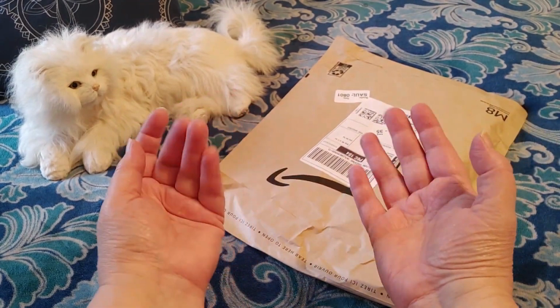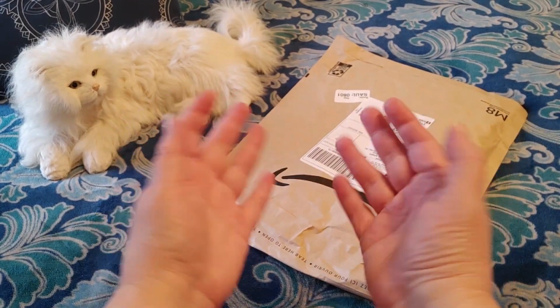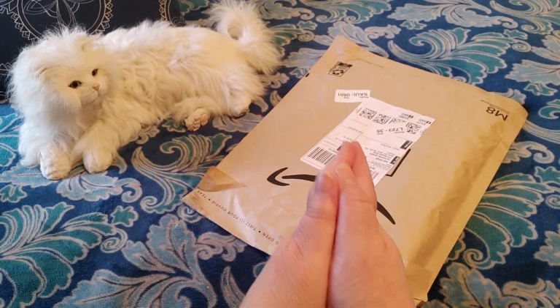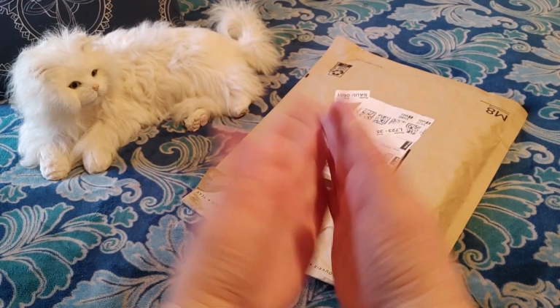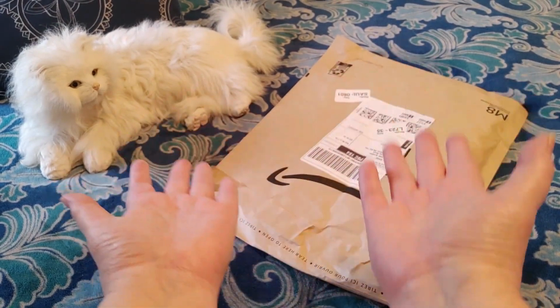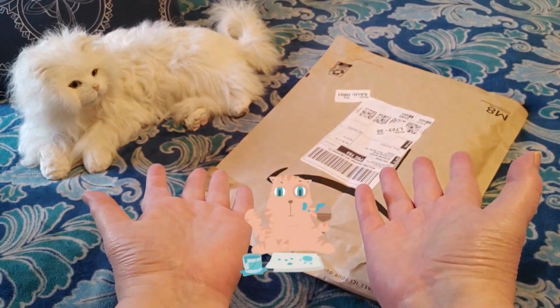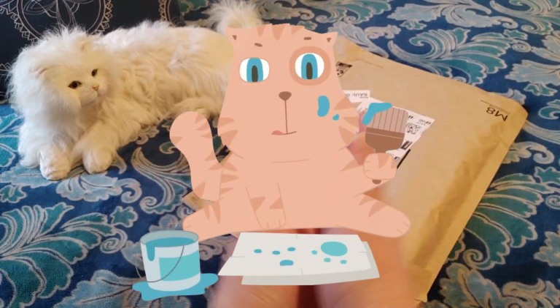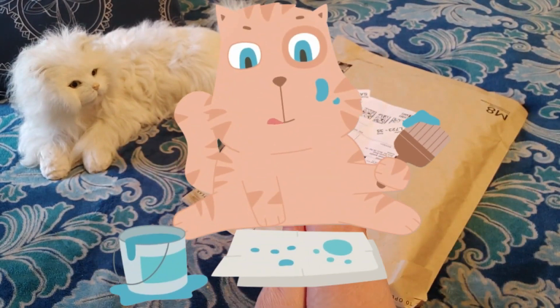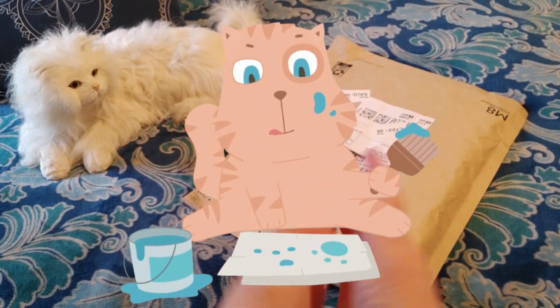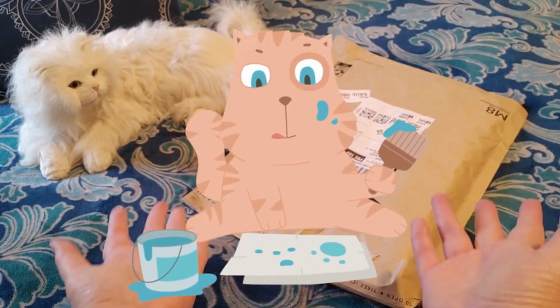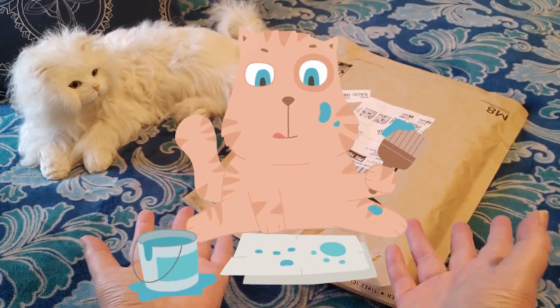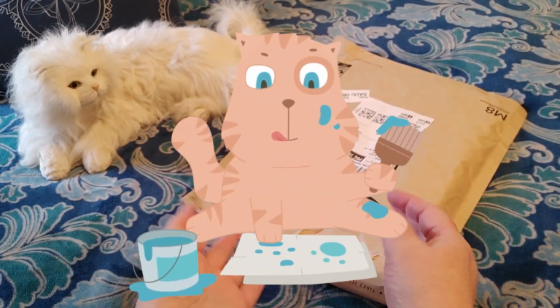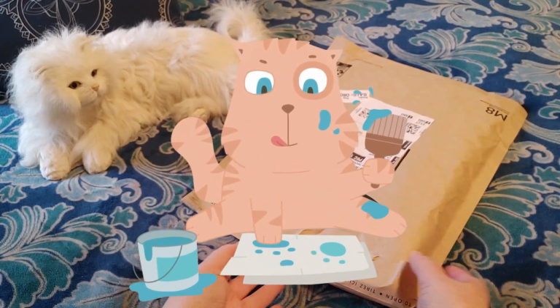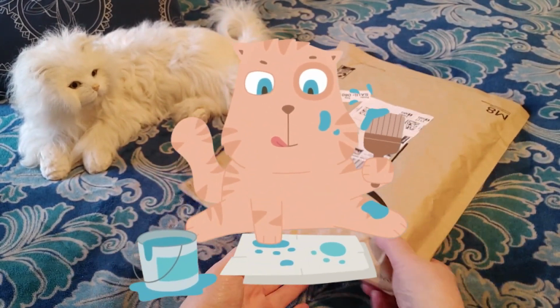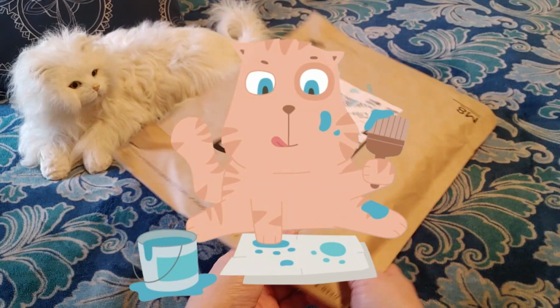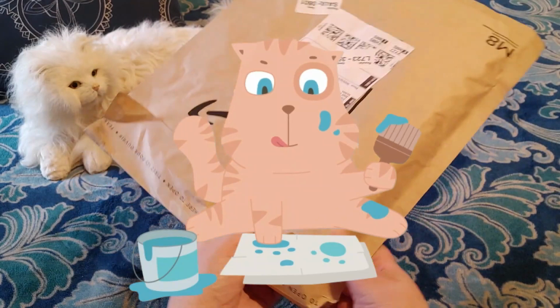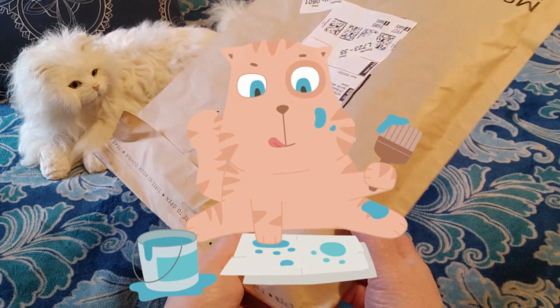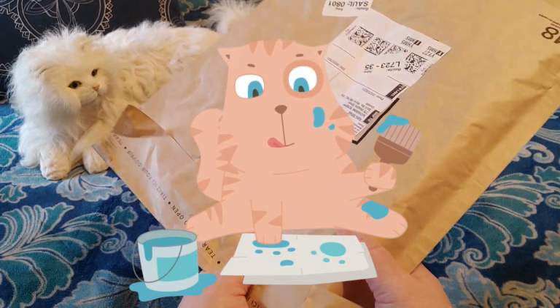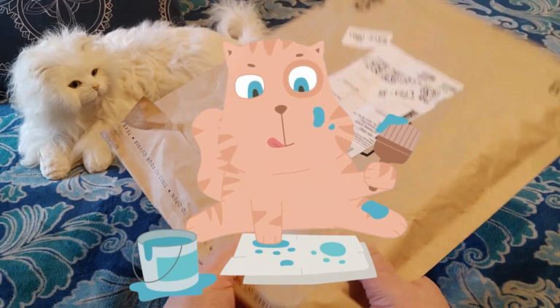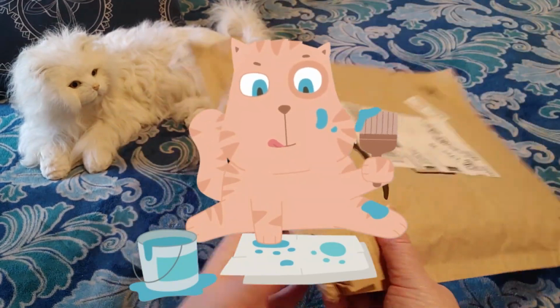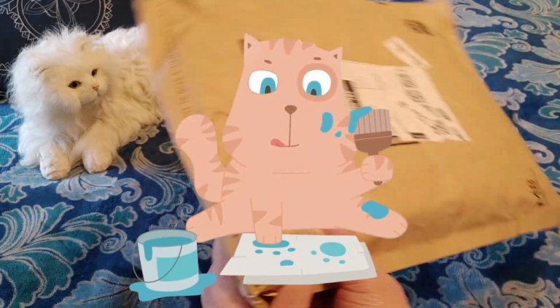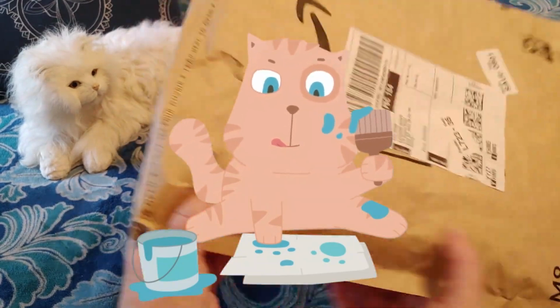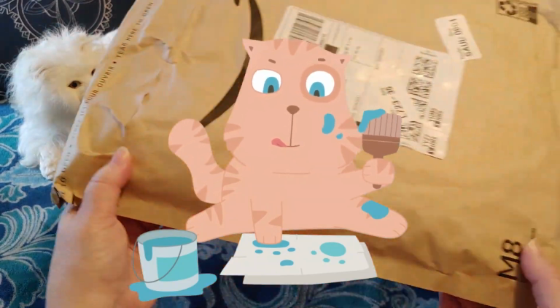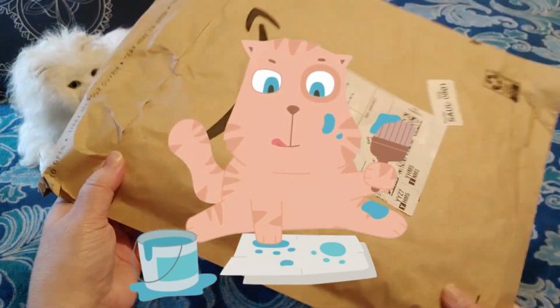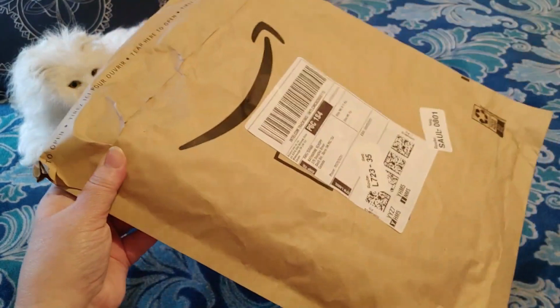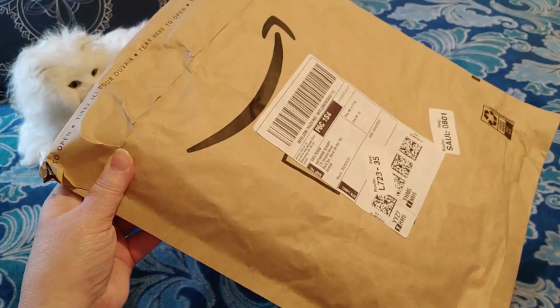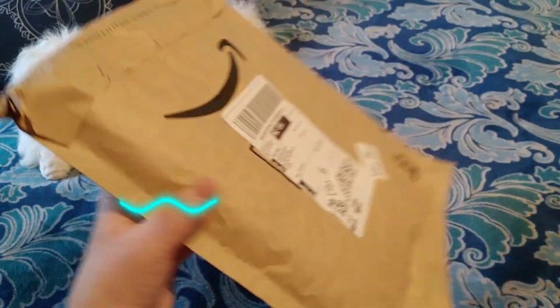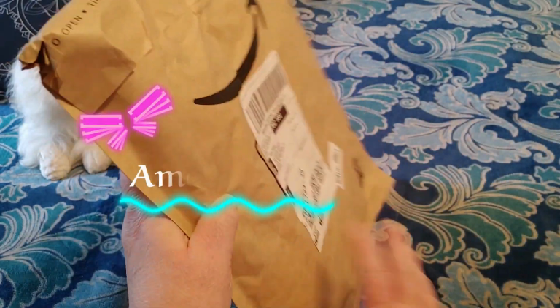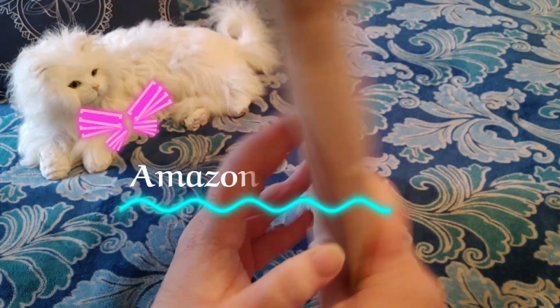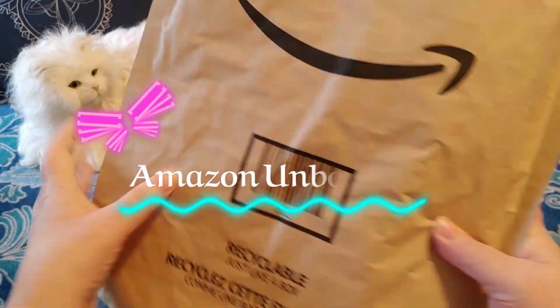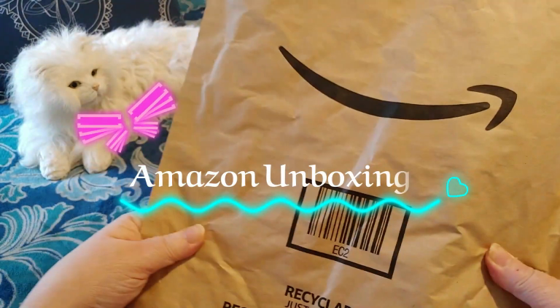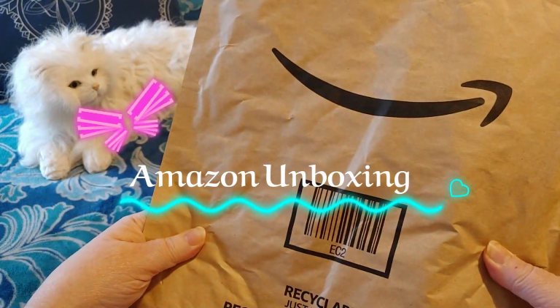Hi guys! This is Crafty Cat. Welcome back to my channel, and welcome if you're new. As you can see, we have a brand new Amazon unboxing.